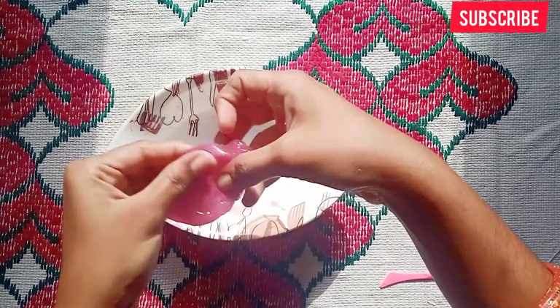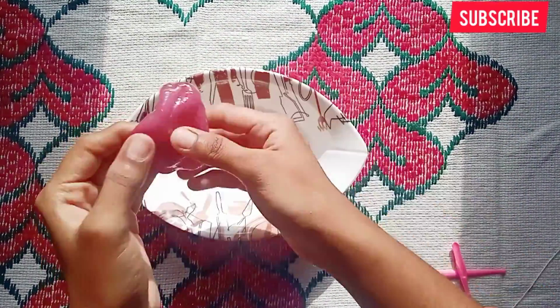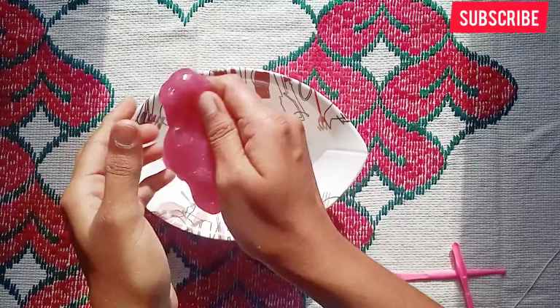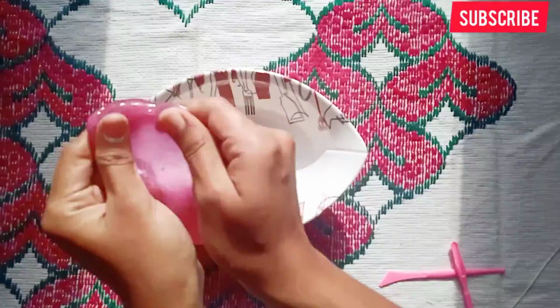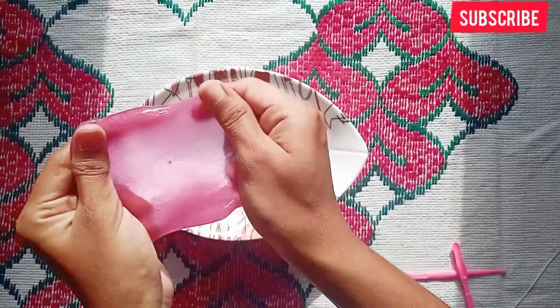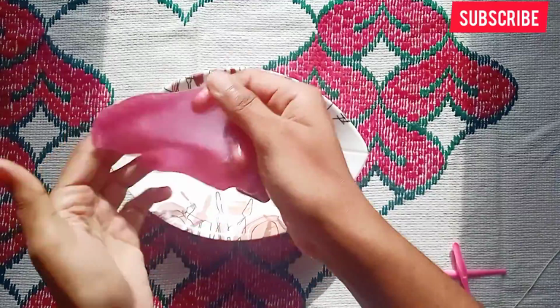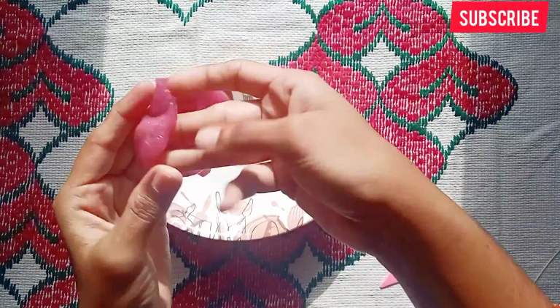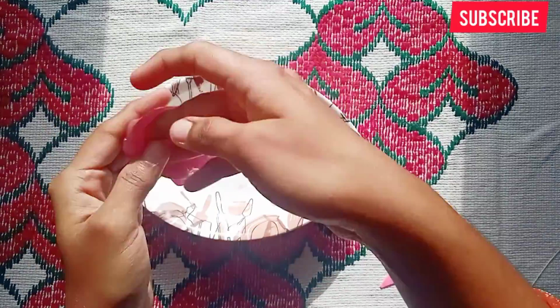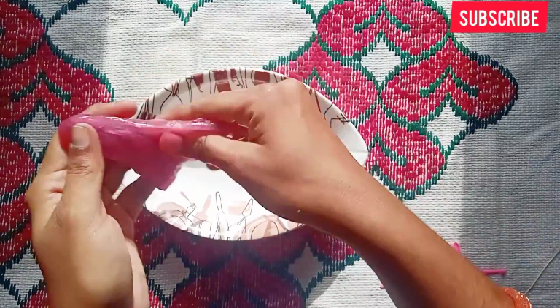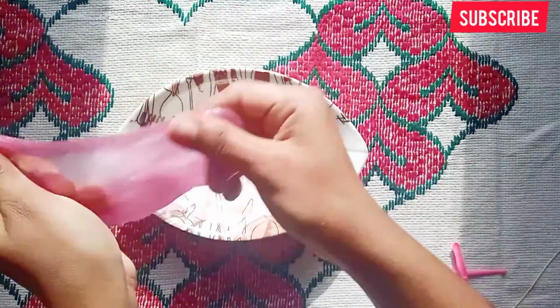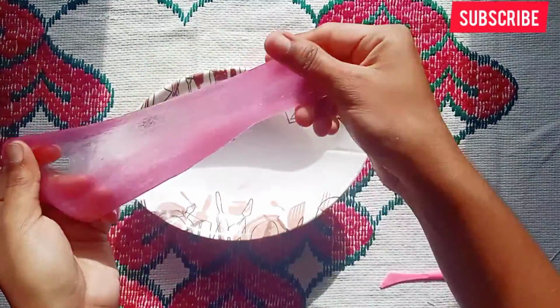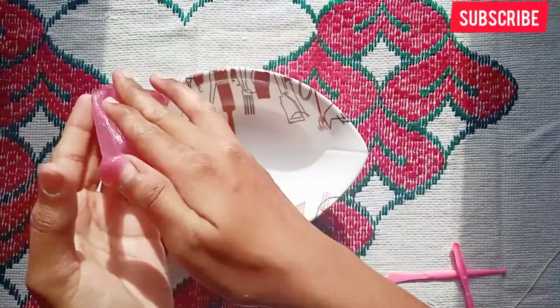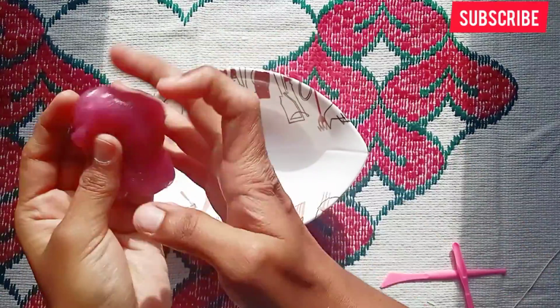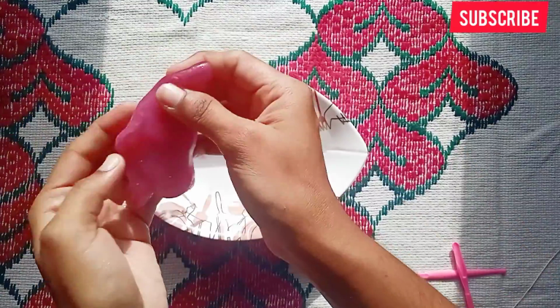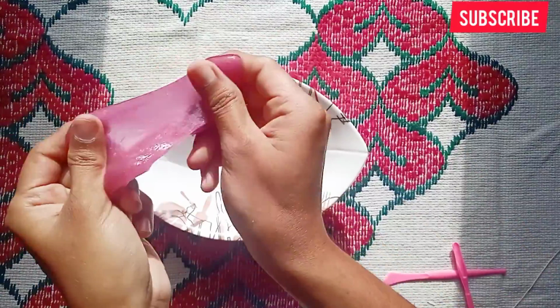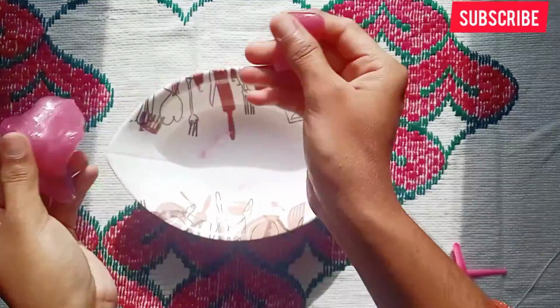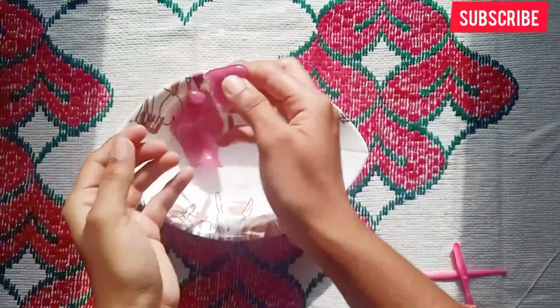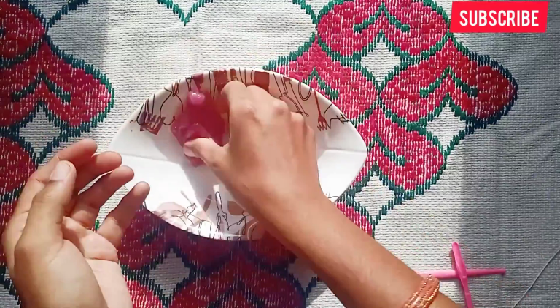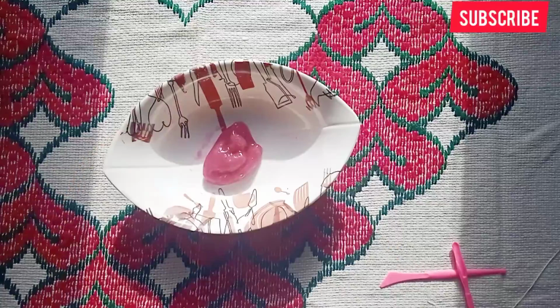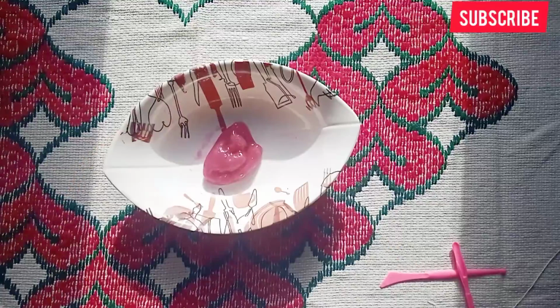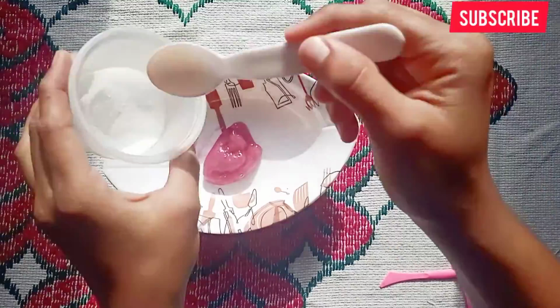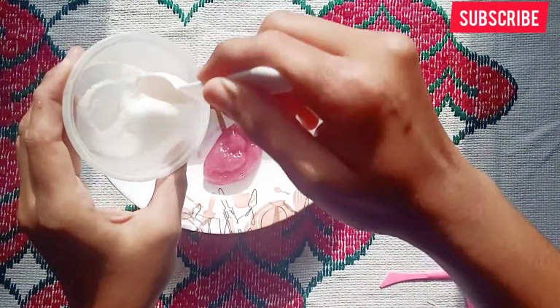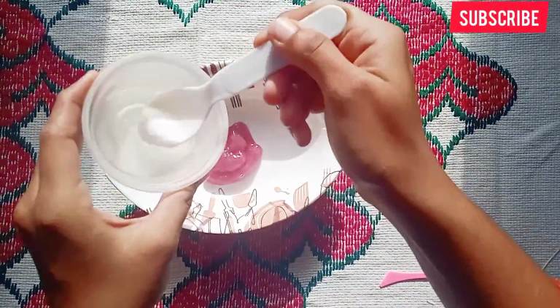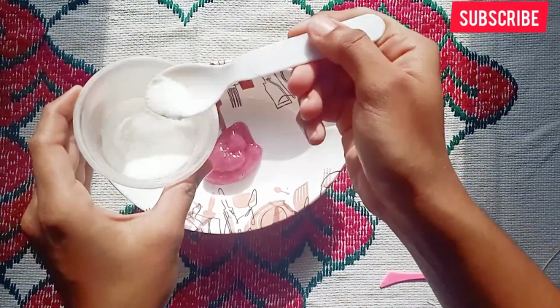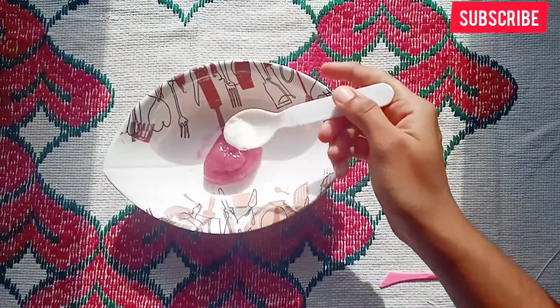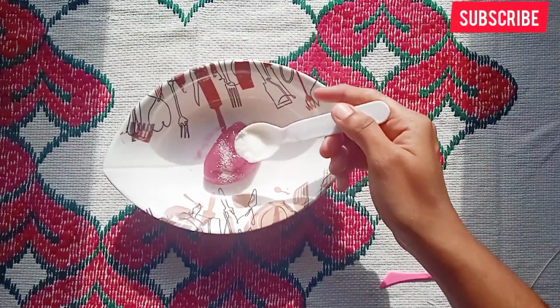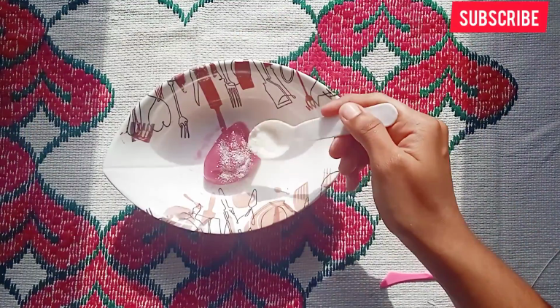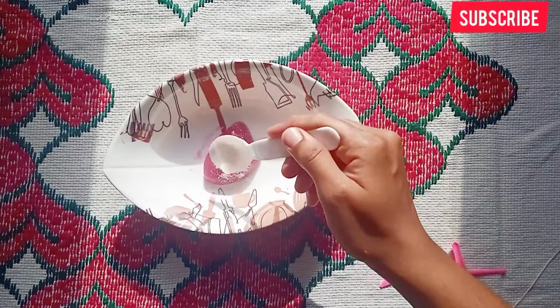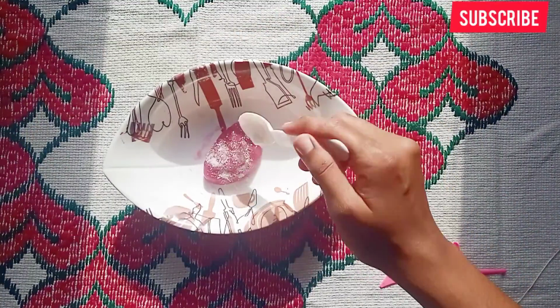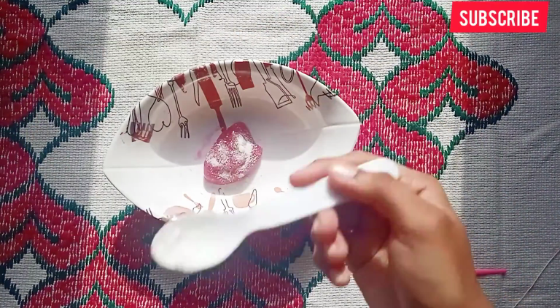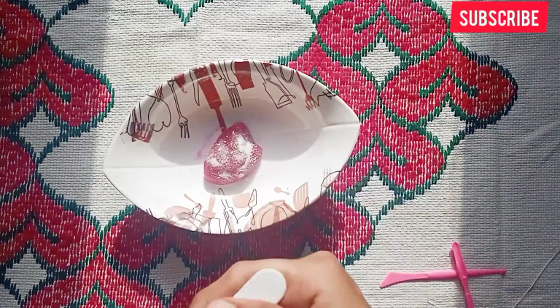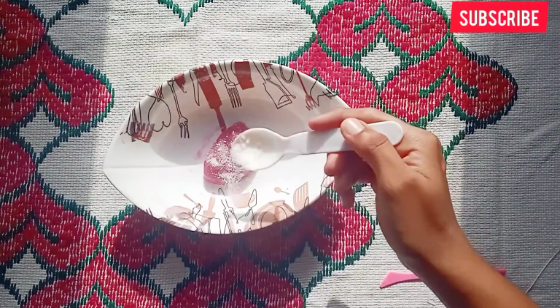We will add slime, a little more, and we add a little more salt. We will start to mix it.